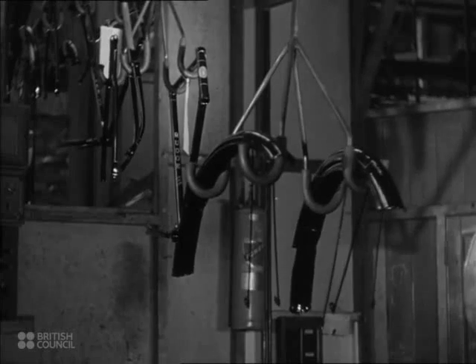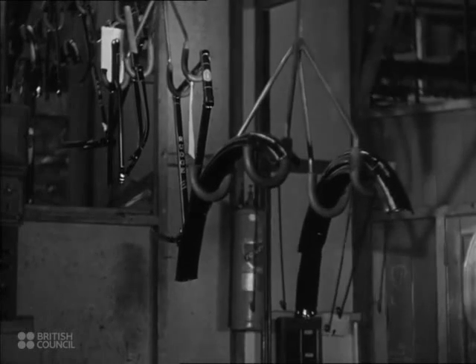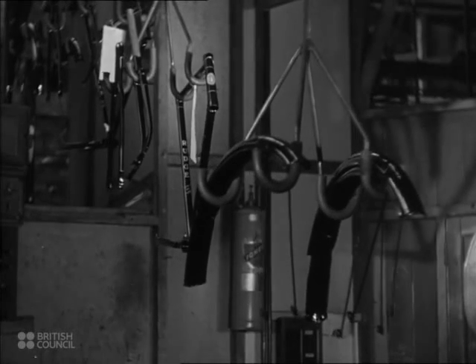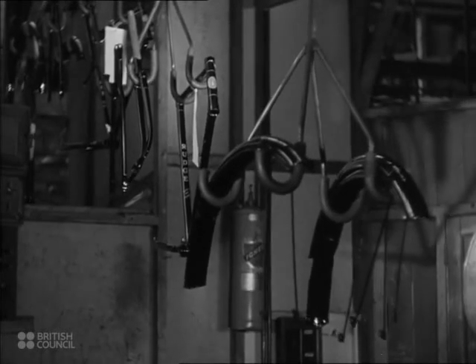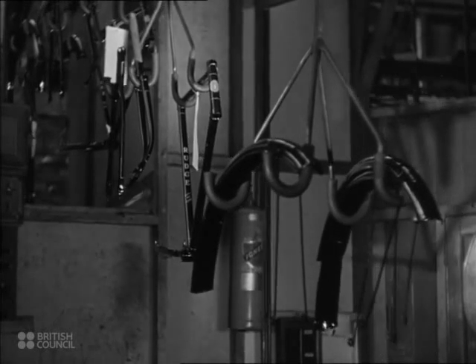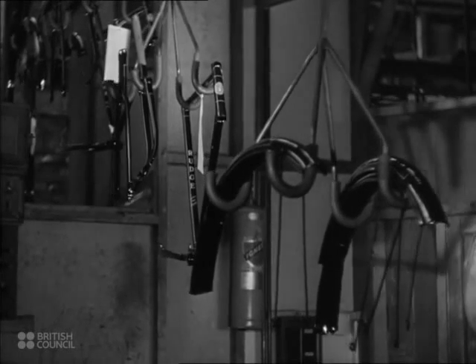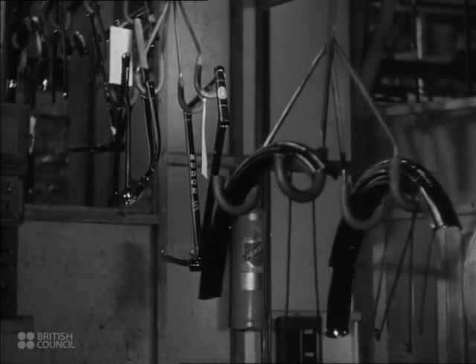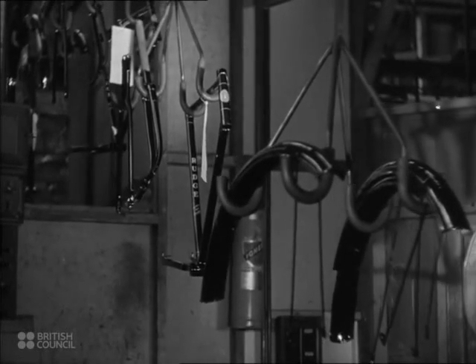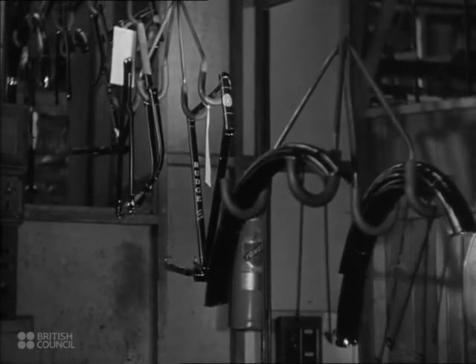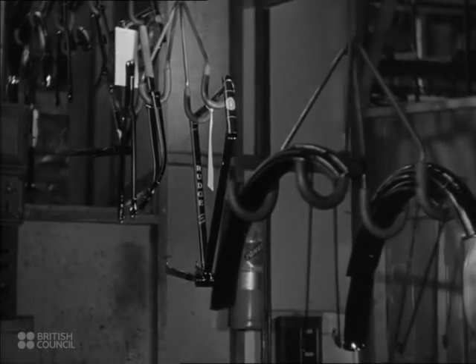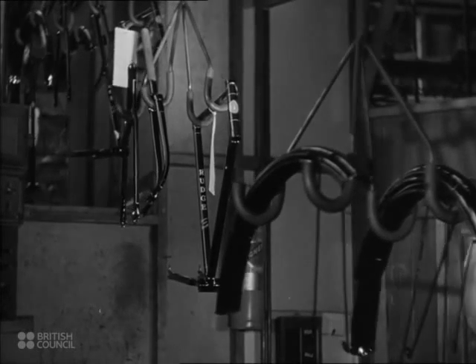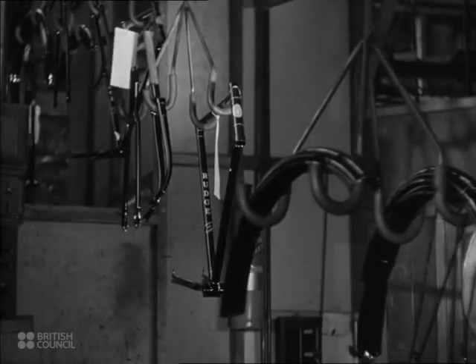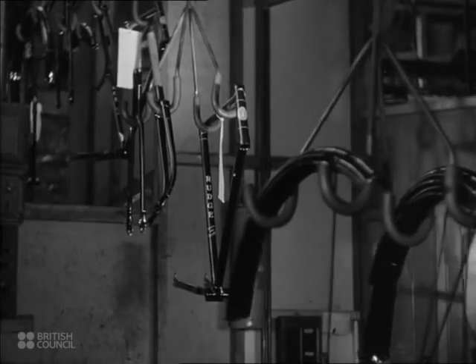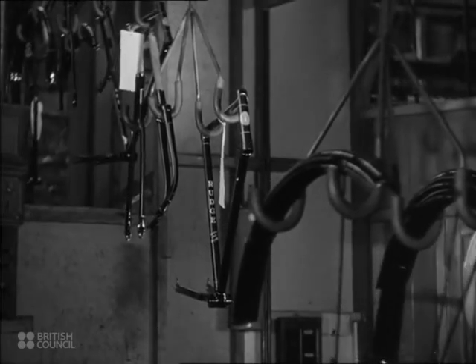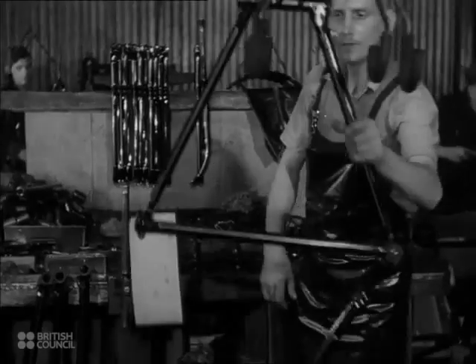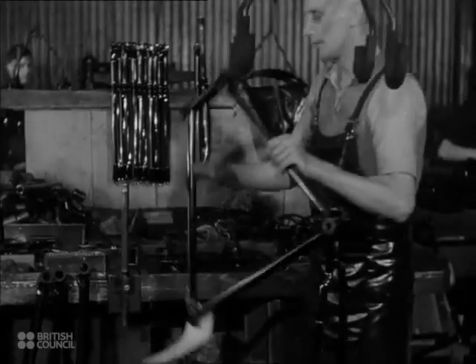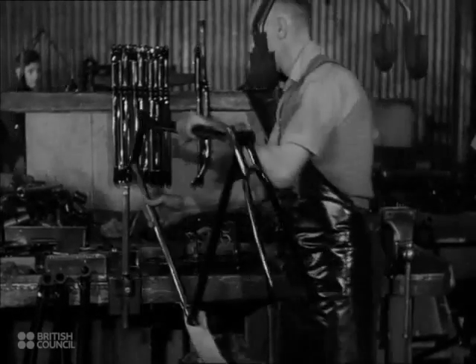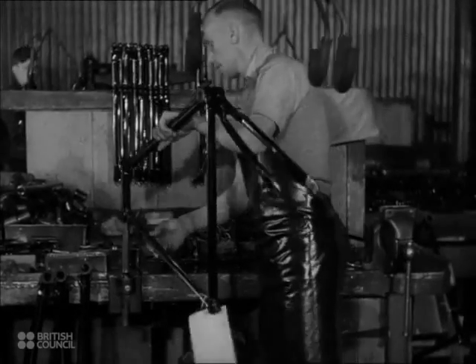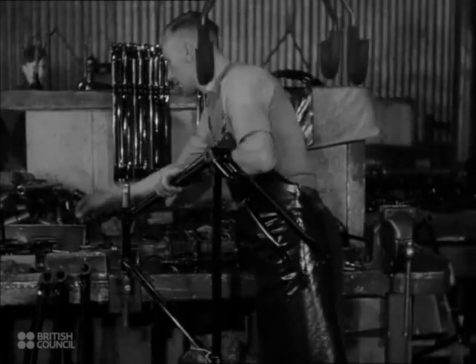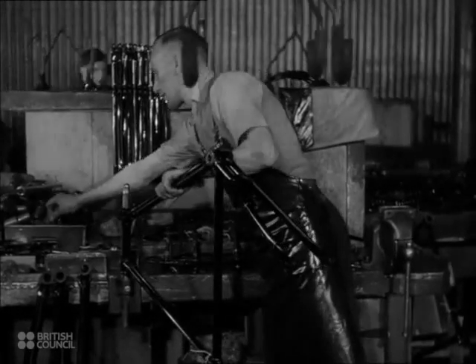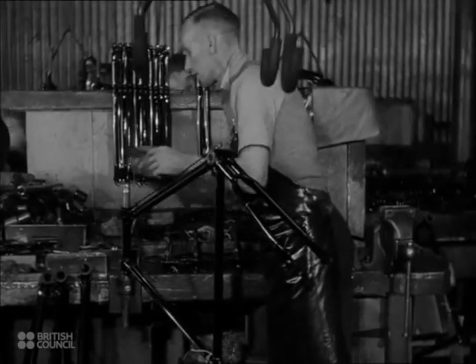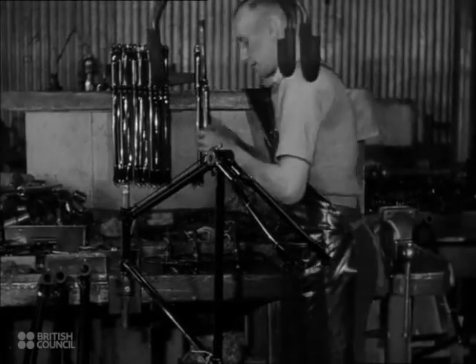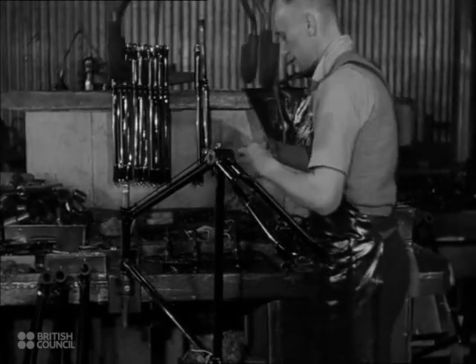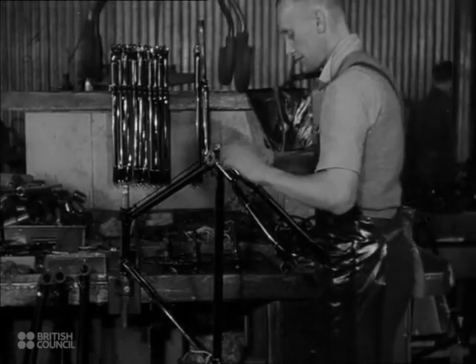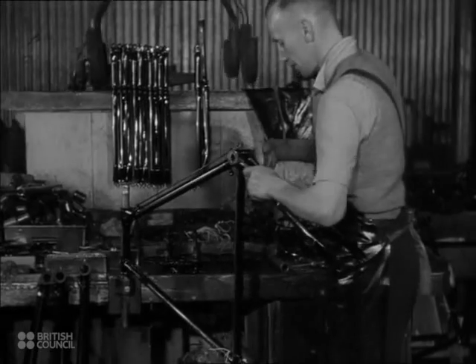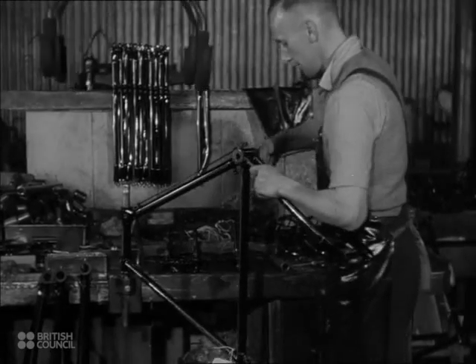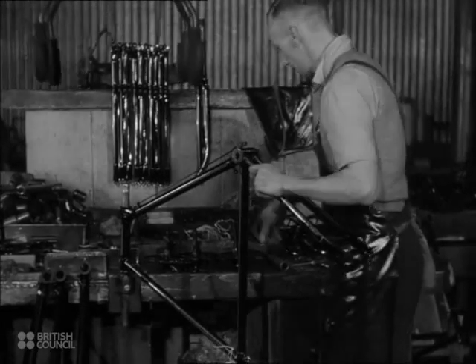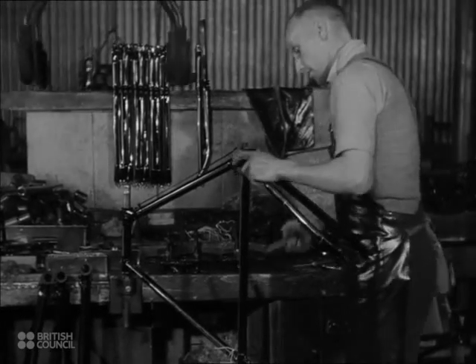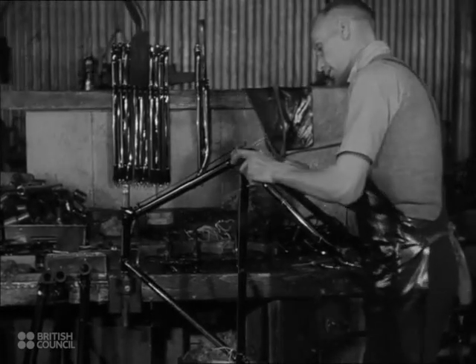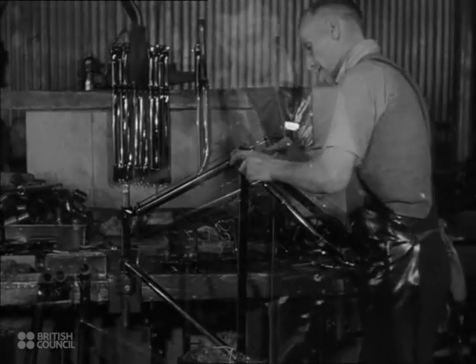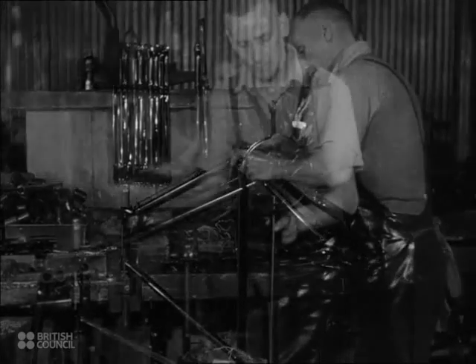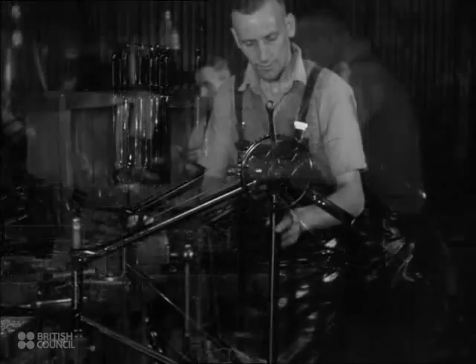Conveyor belts carry the various parts from their respective workshops to the main assembly line. This man takes the frame to his bench and fits the crank spindle, ballrace hubs, and gear wheel.